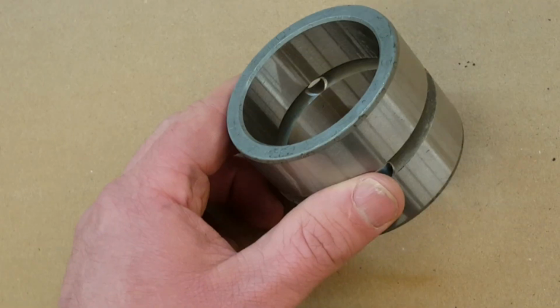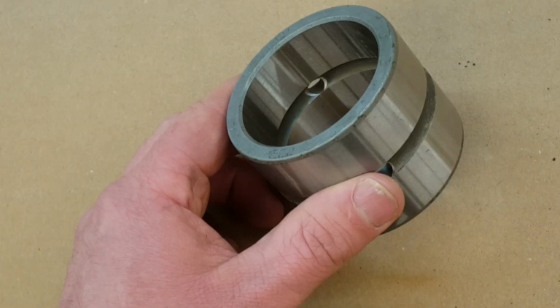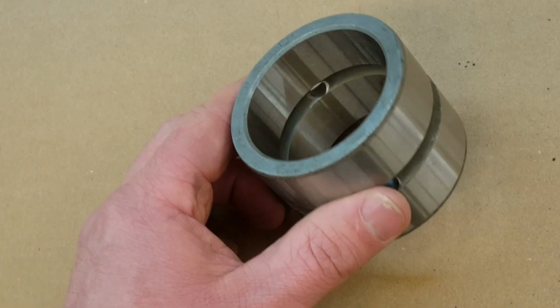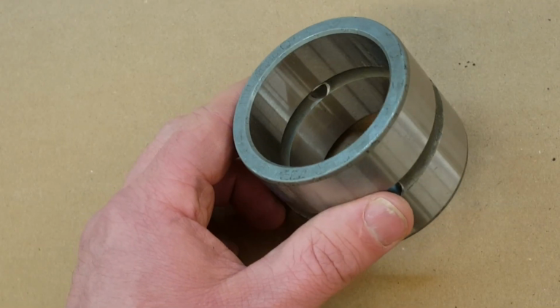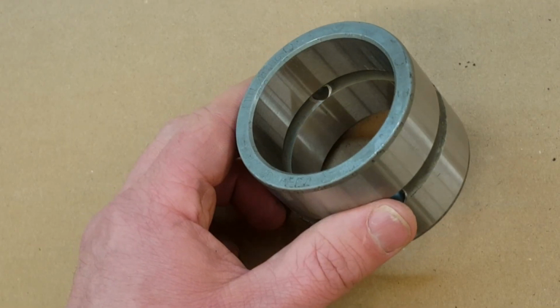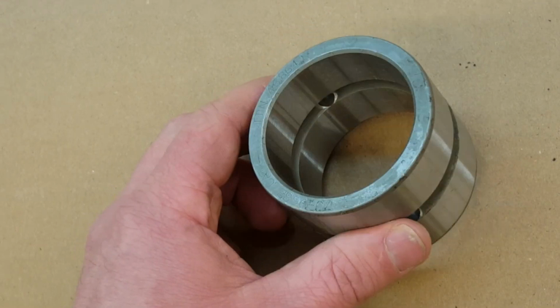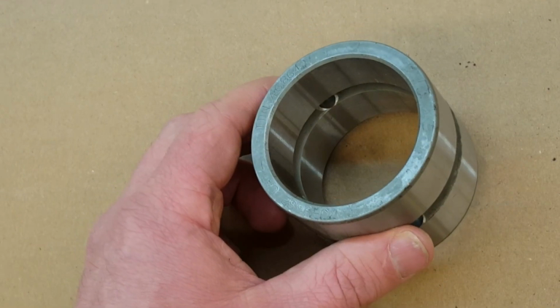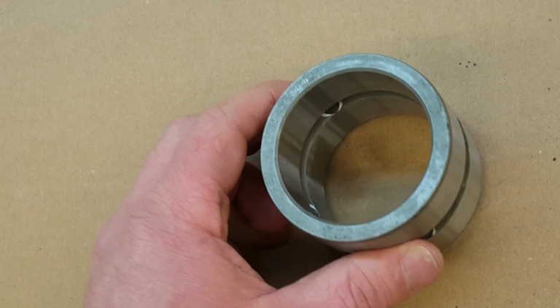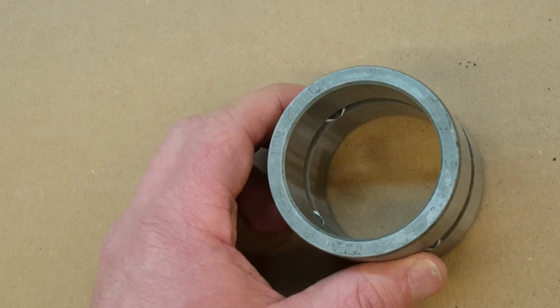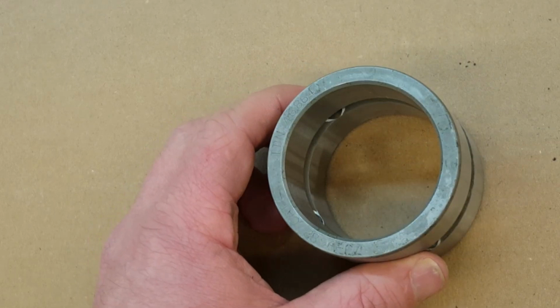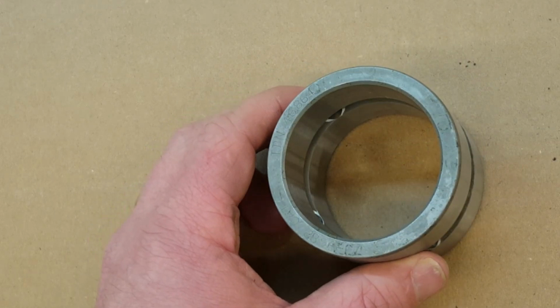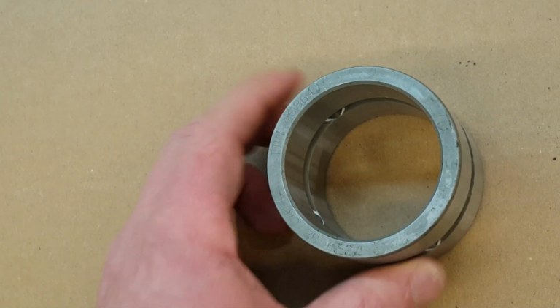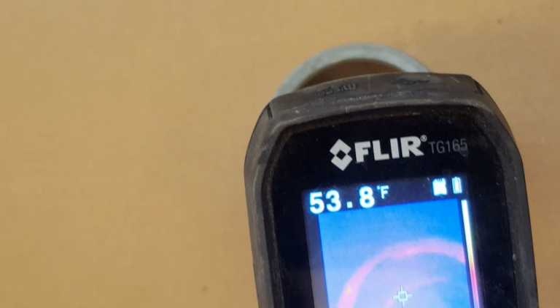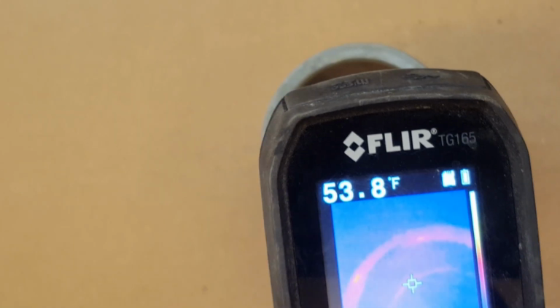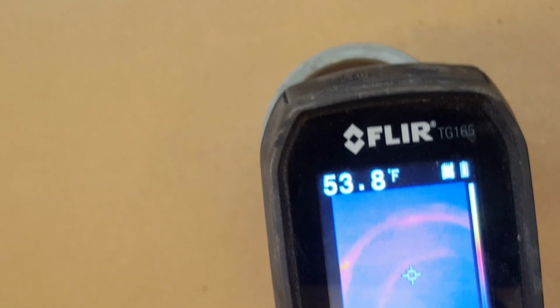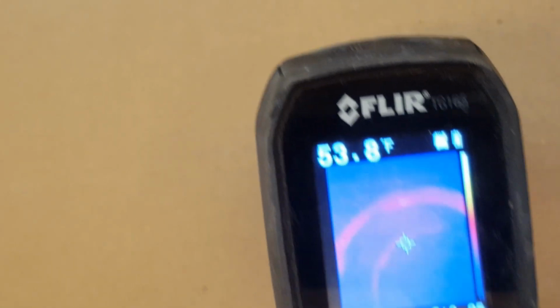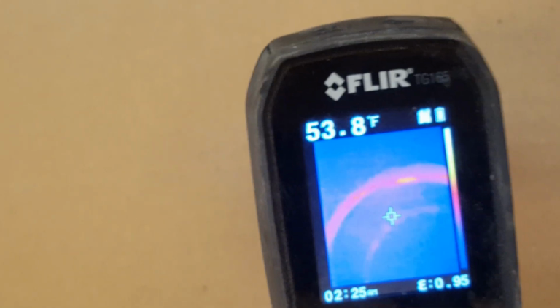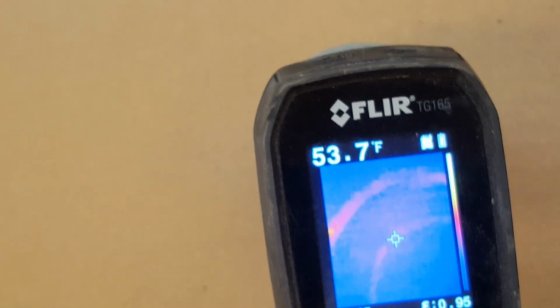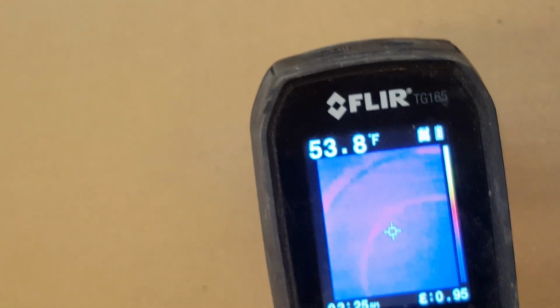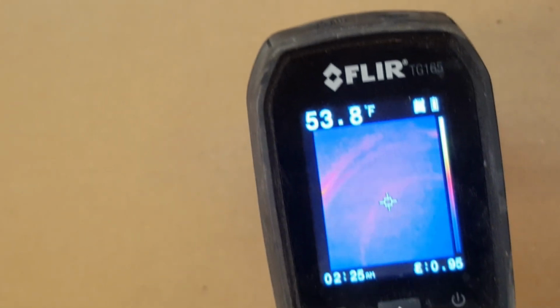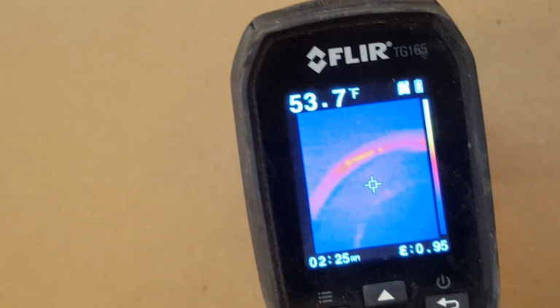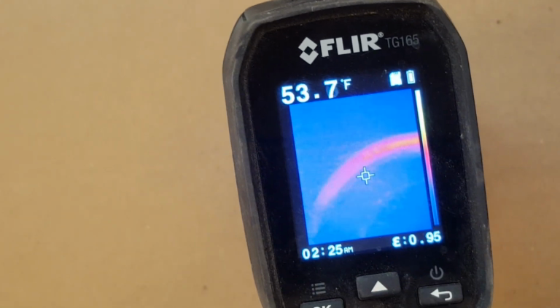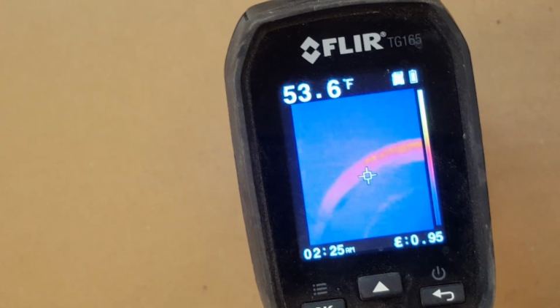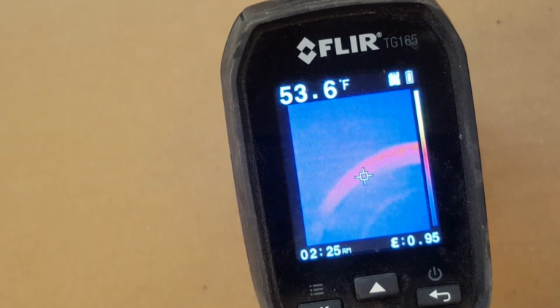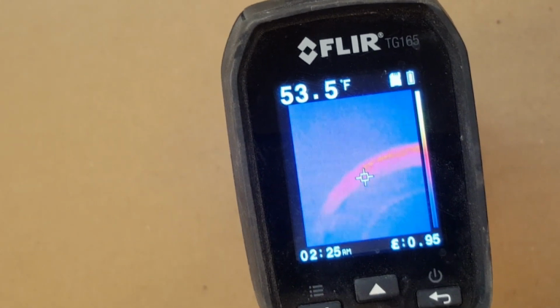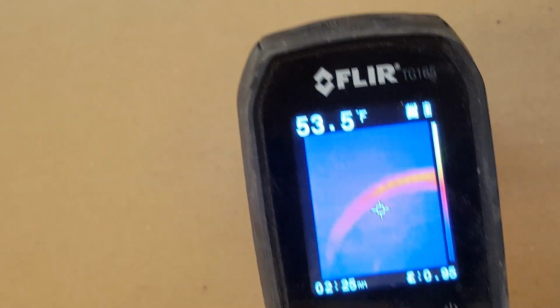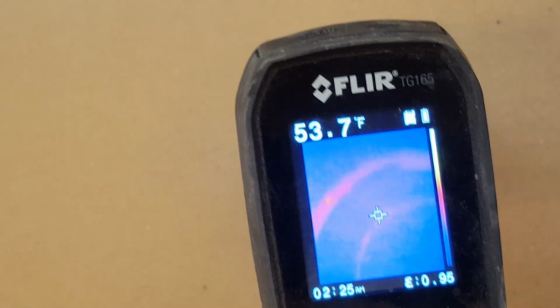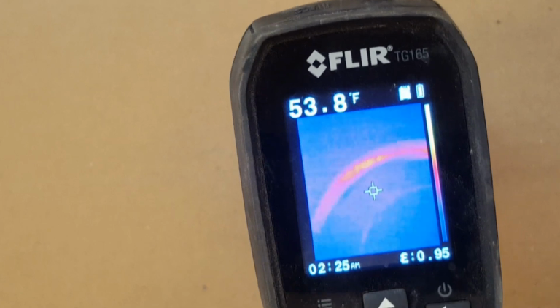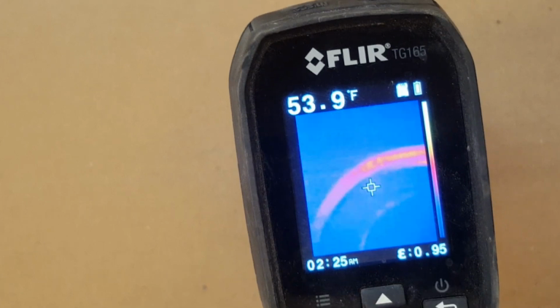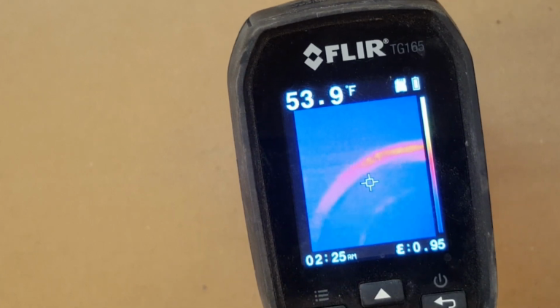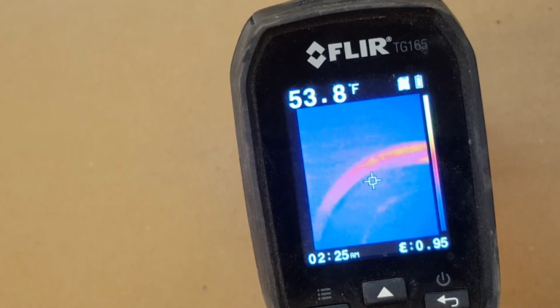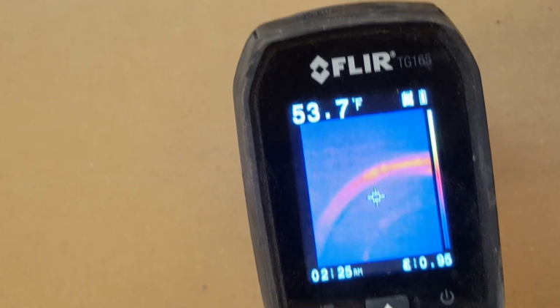Here's a tip — just the tip, and only for a minute. That's fairly warm because I've been handling it. Let's get it a little cooler.